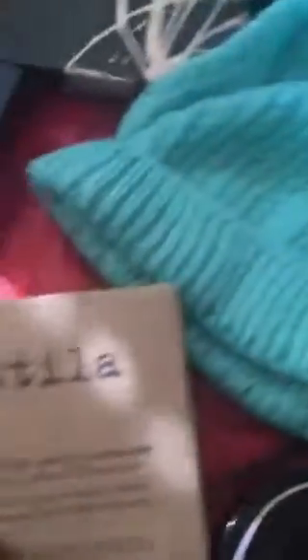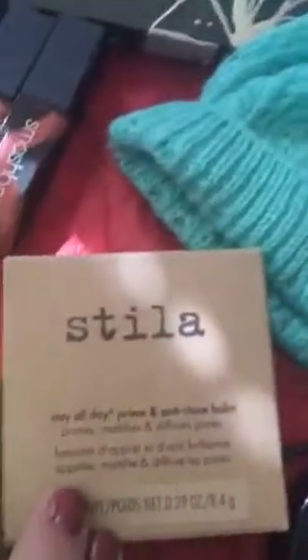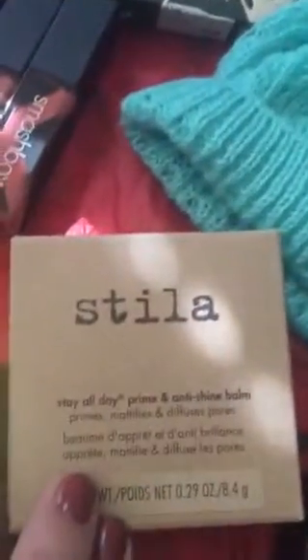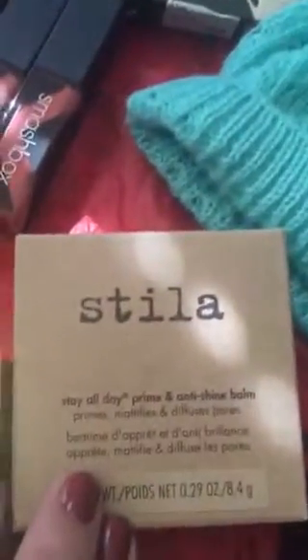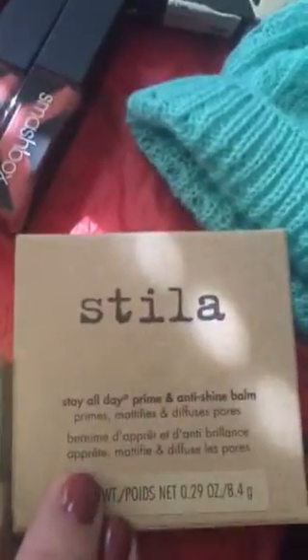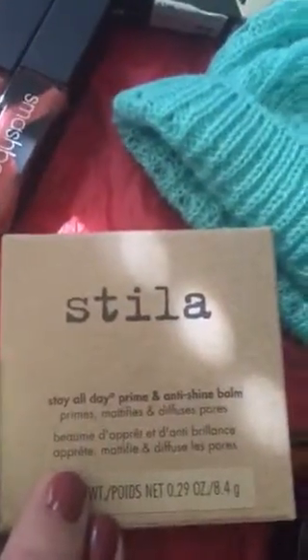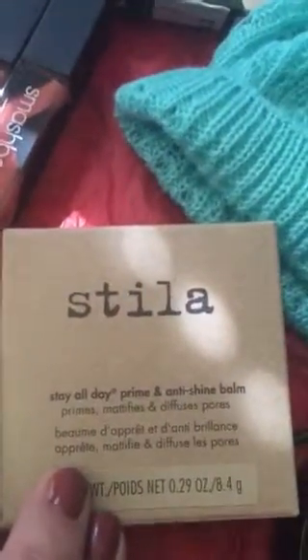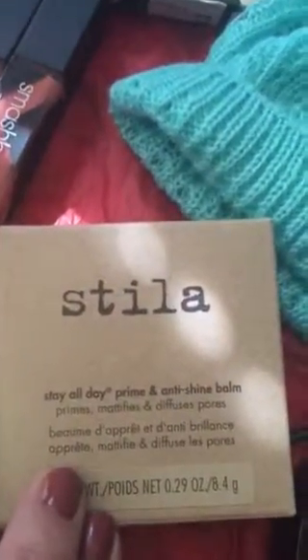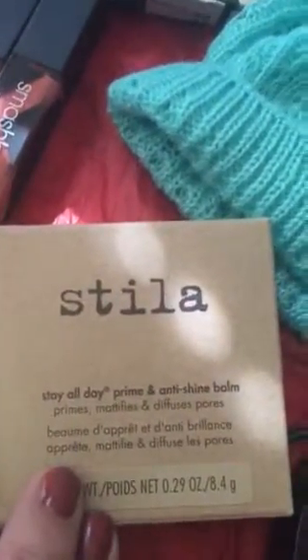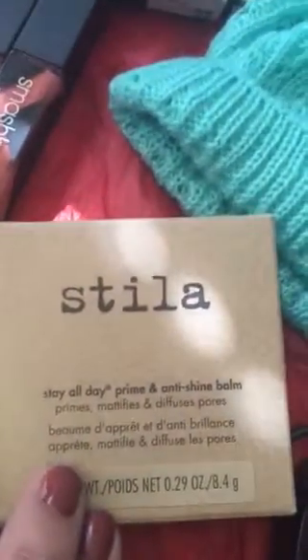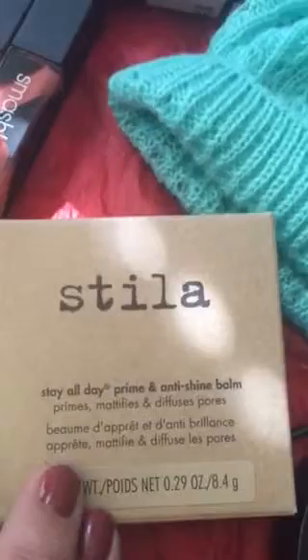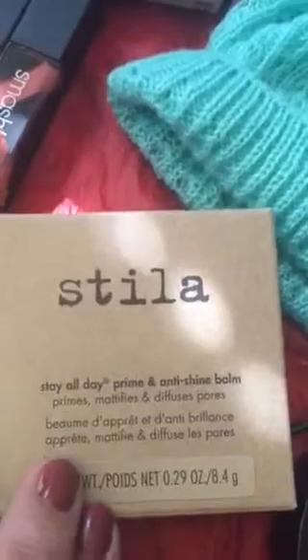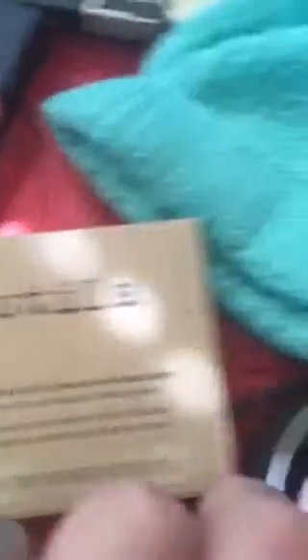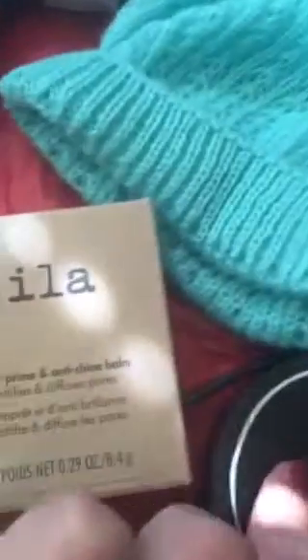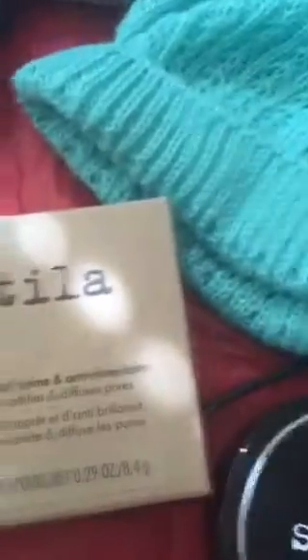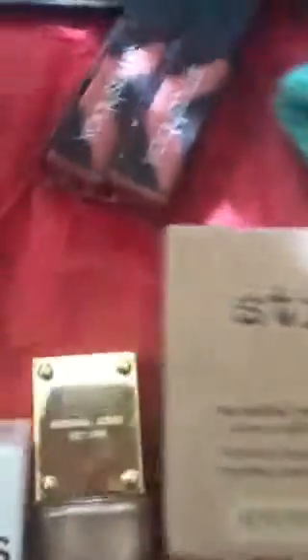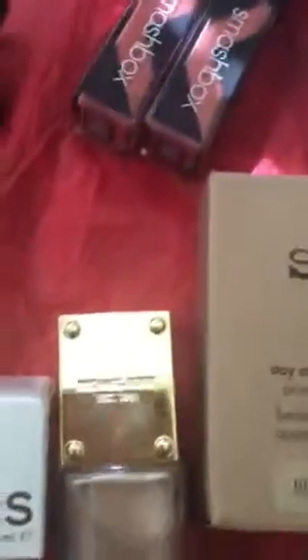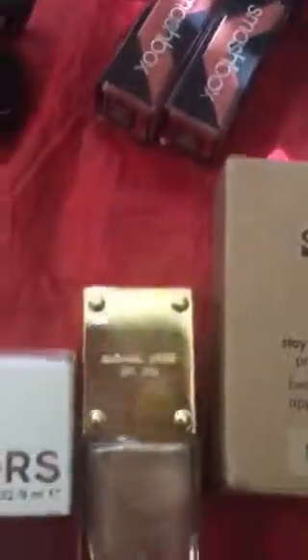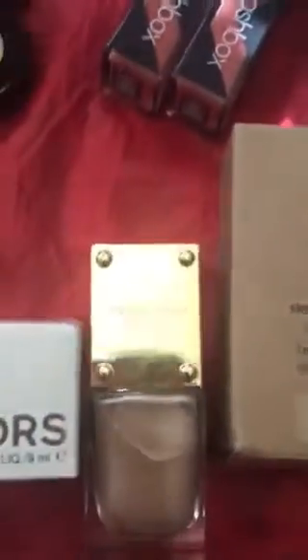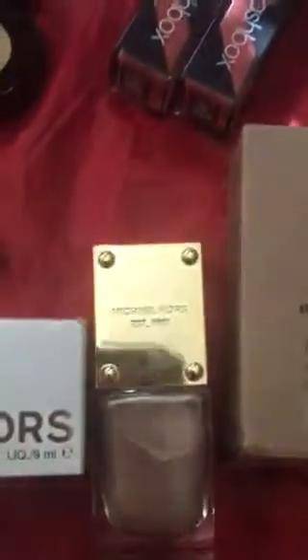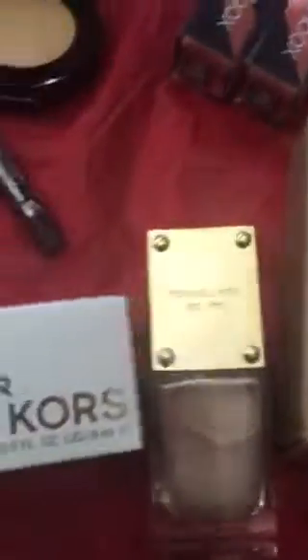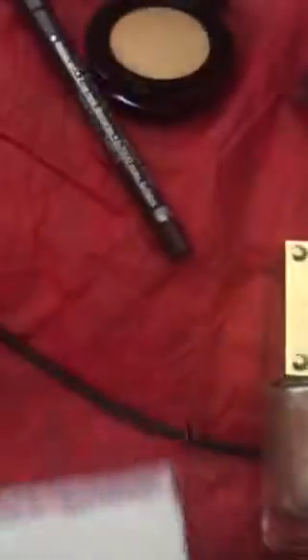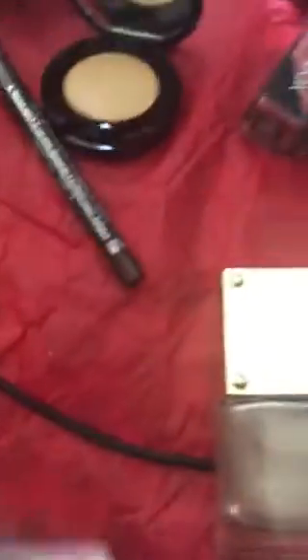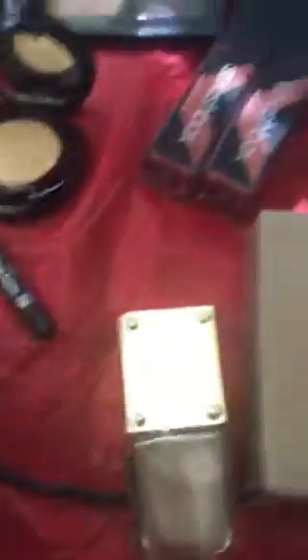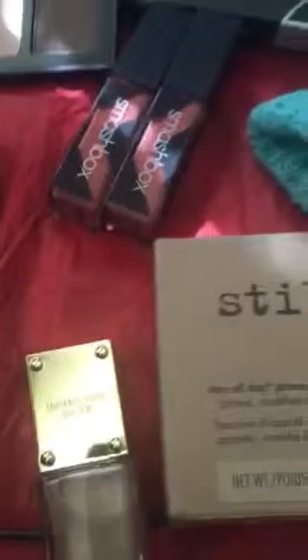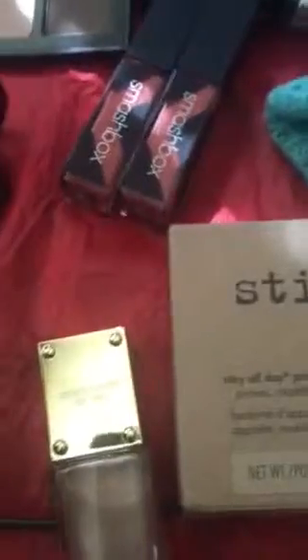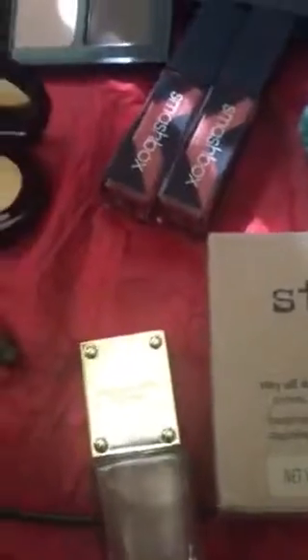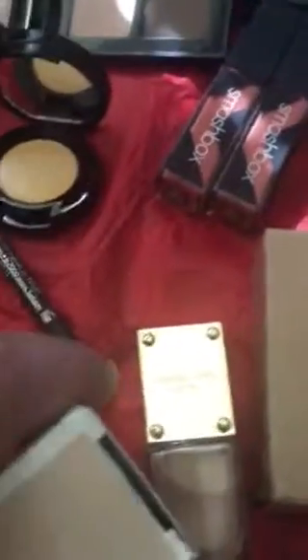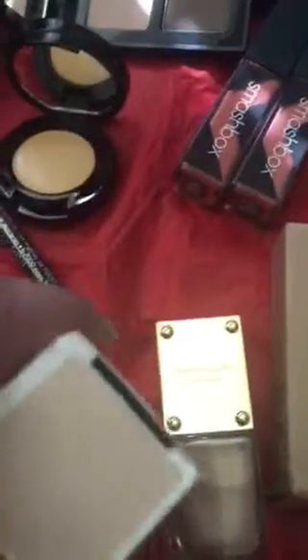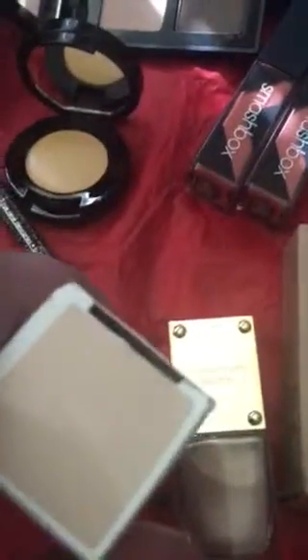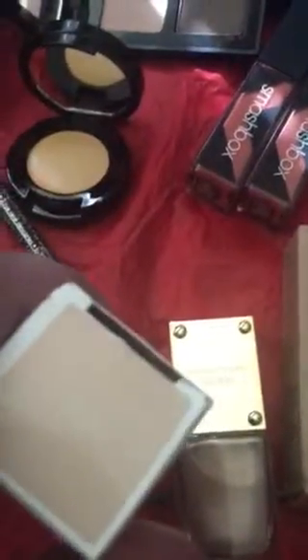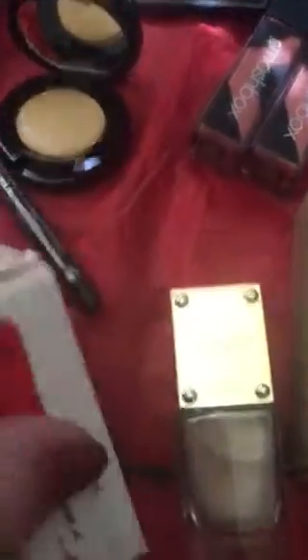This is a Stila Stay All Day Prime and Oil Shine Balm. And Michael Kors — I love his nail lacquer in Posh.